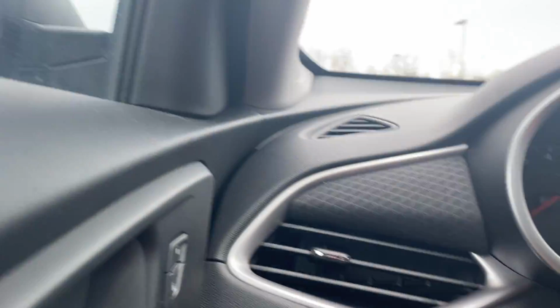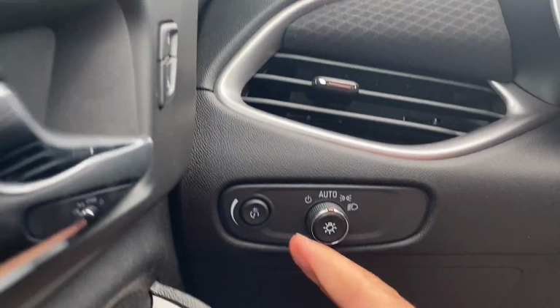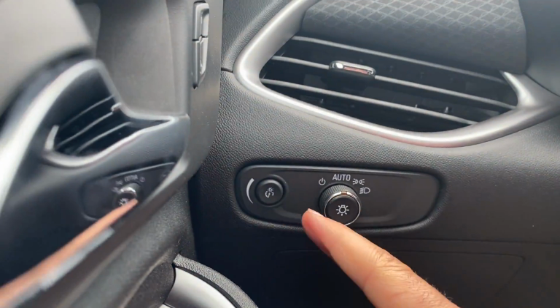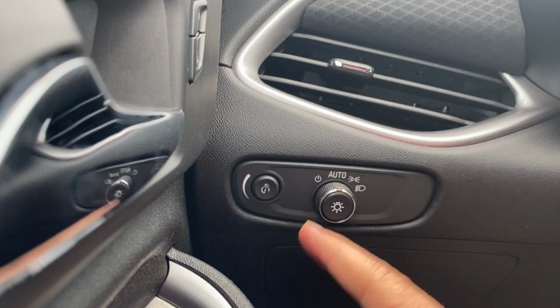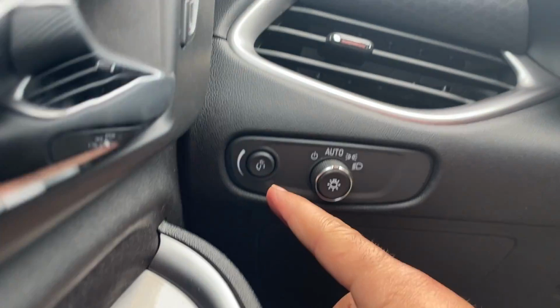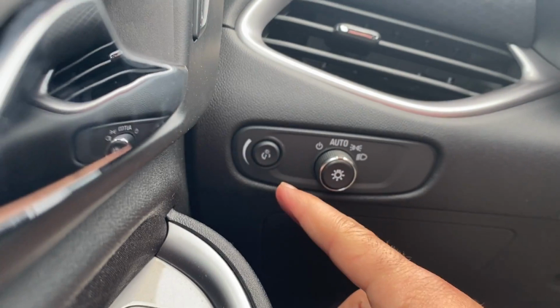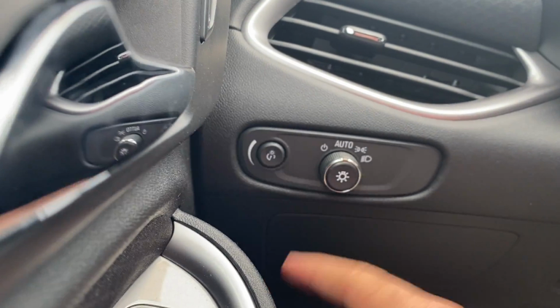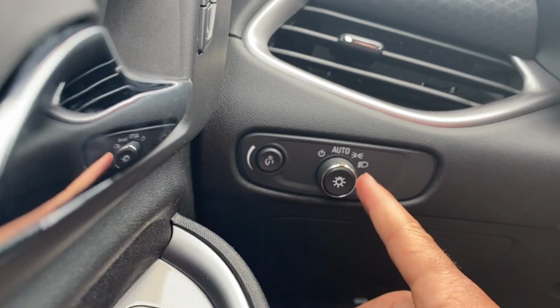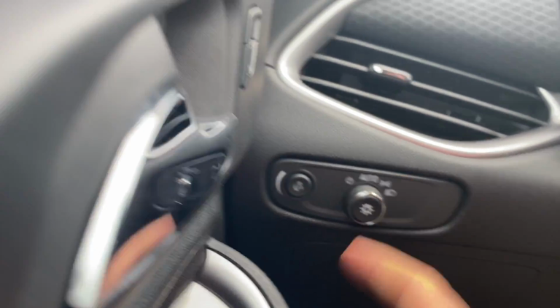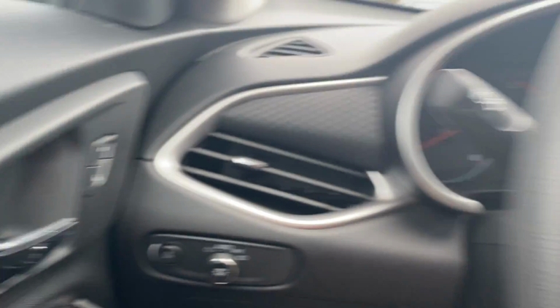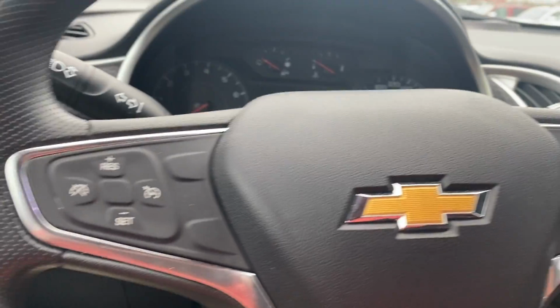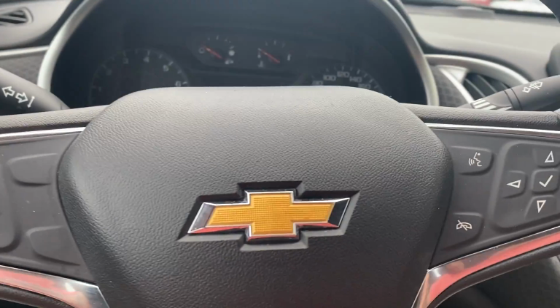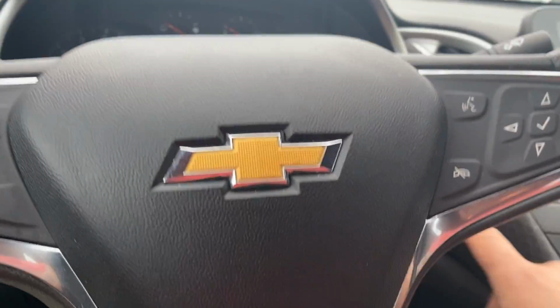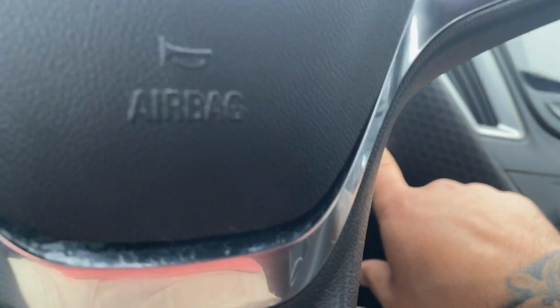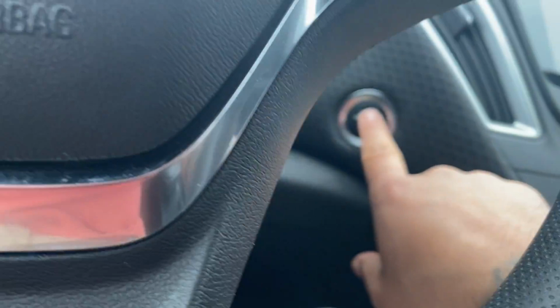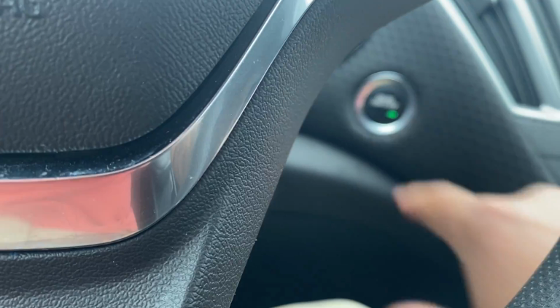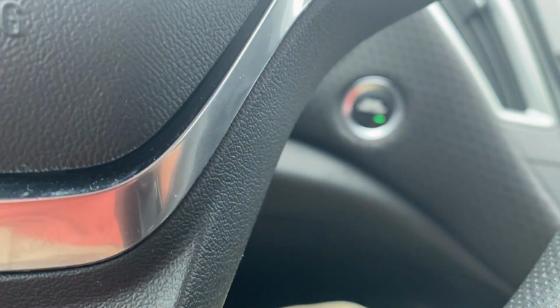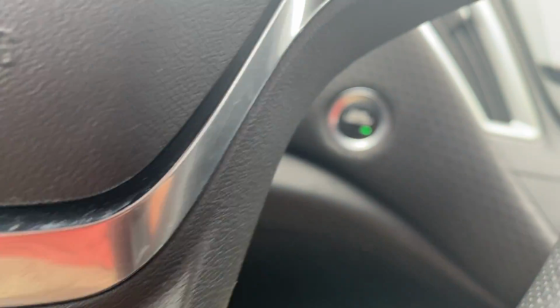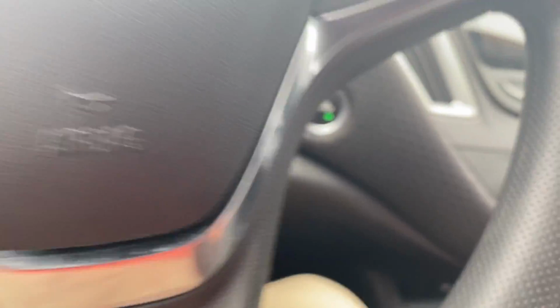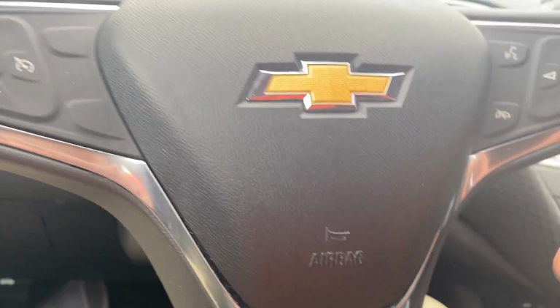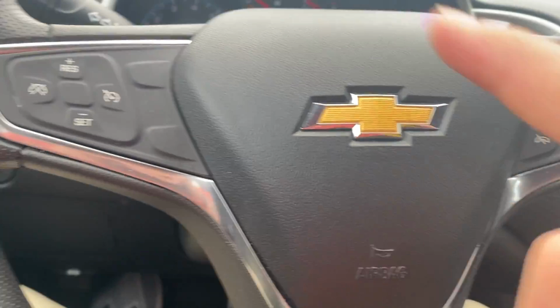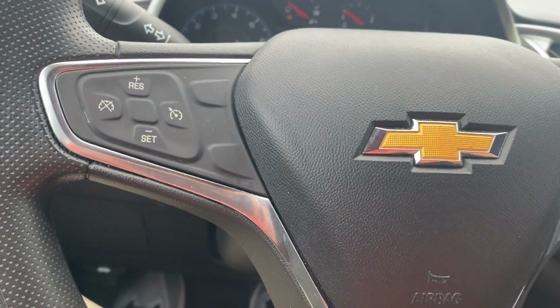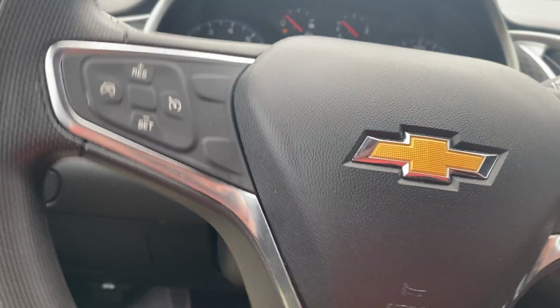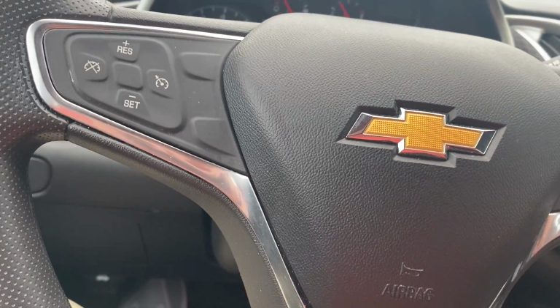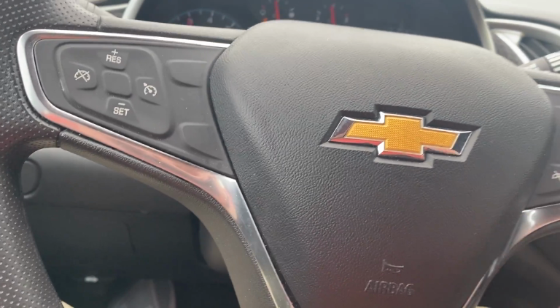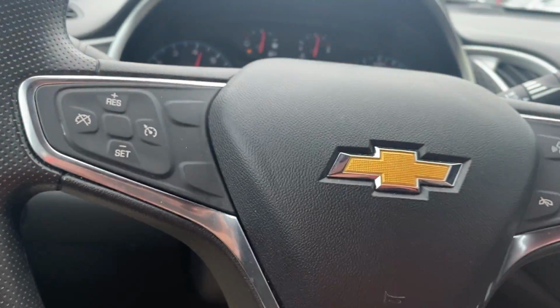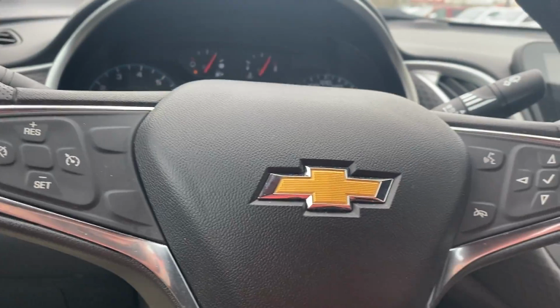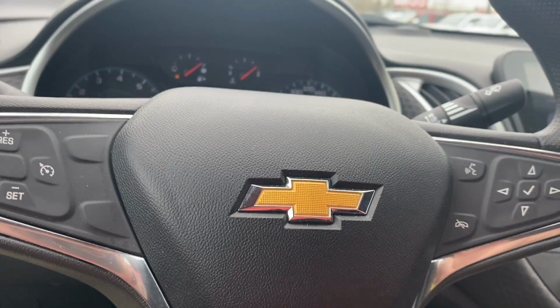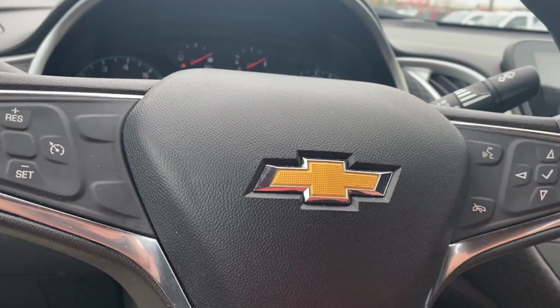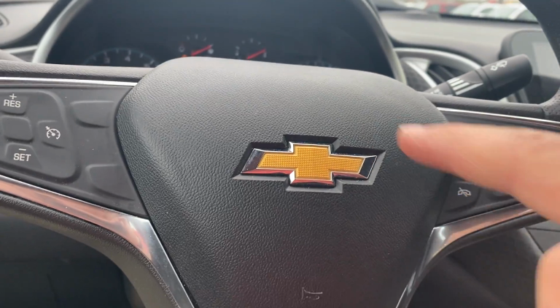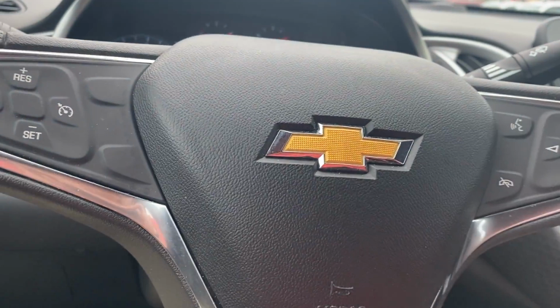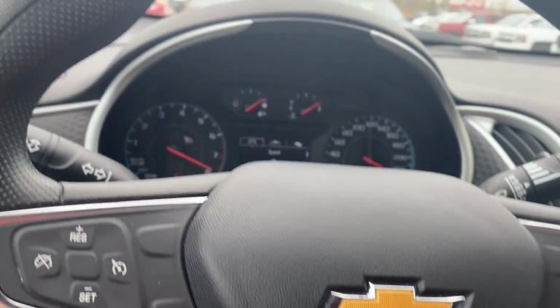You have your interior illumination settings, your exterior light settings. Nice leather-wrapped steering wheel. Push-button start. Cruise control functions and Bluetooth settings can be found on the steering wheel.